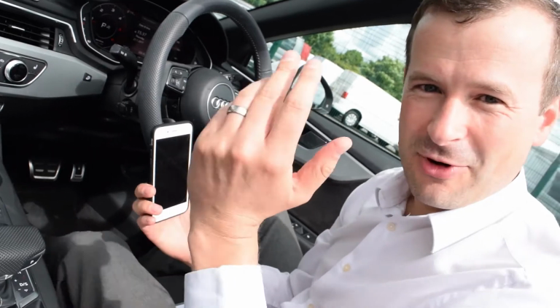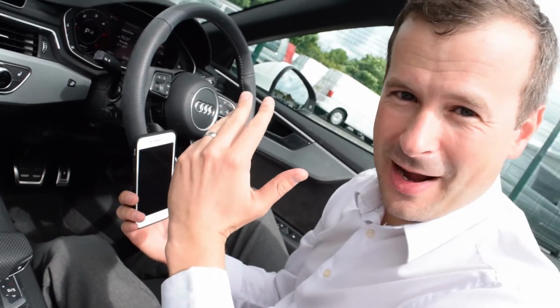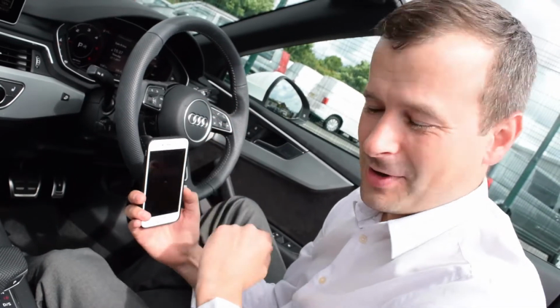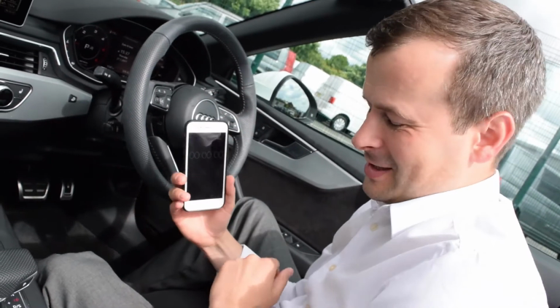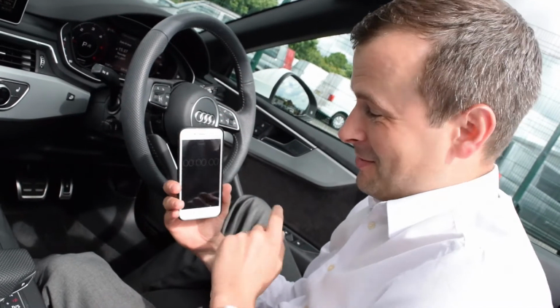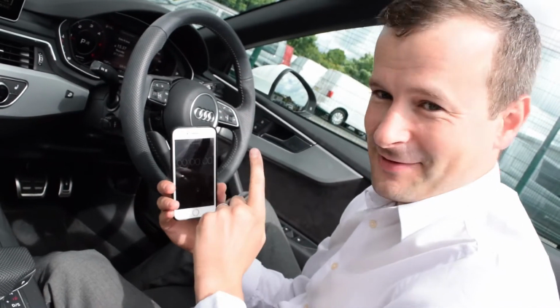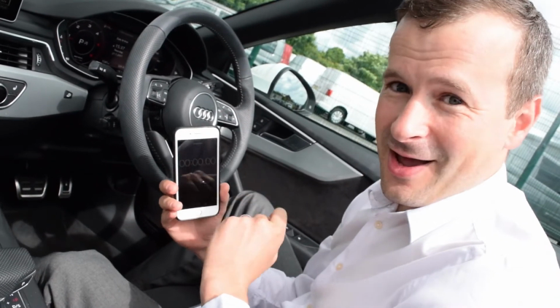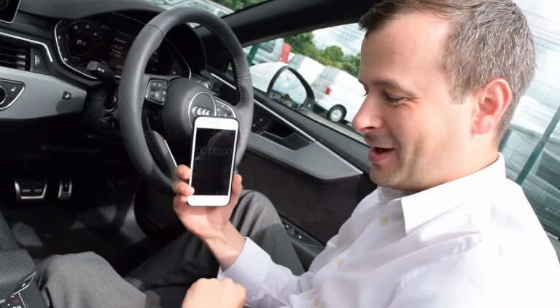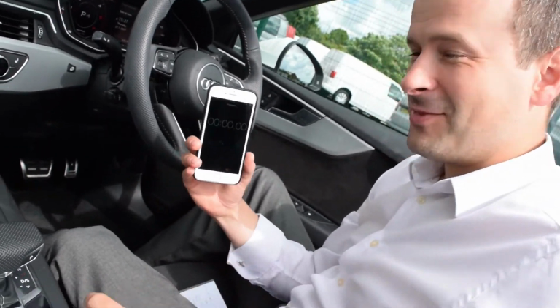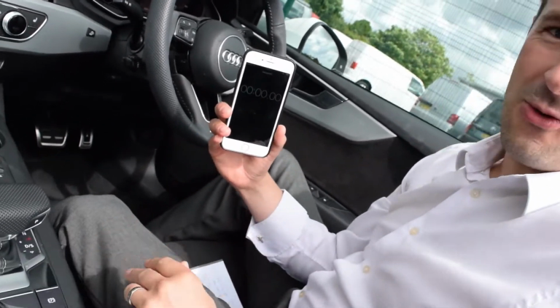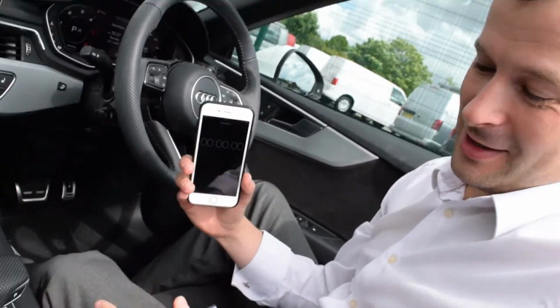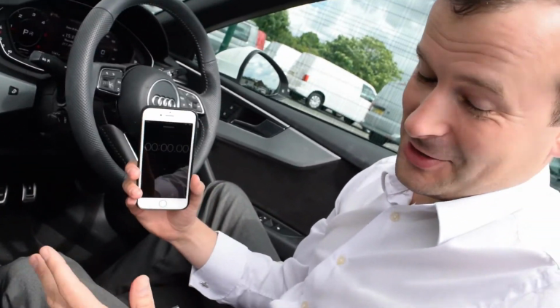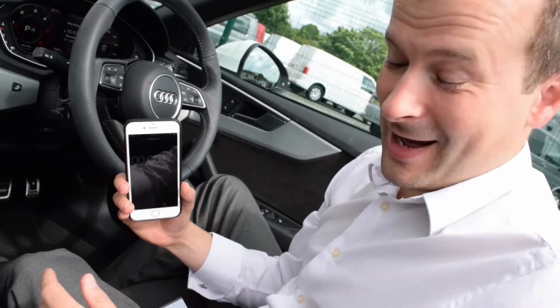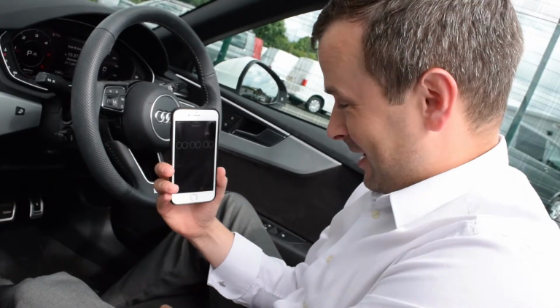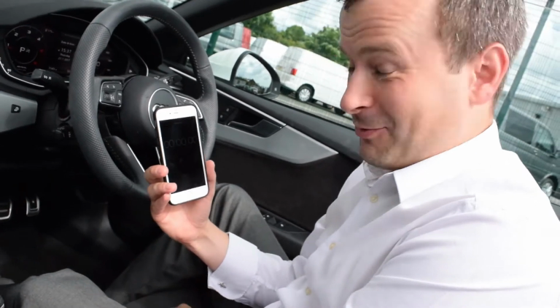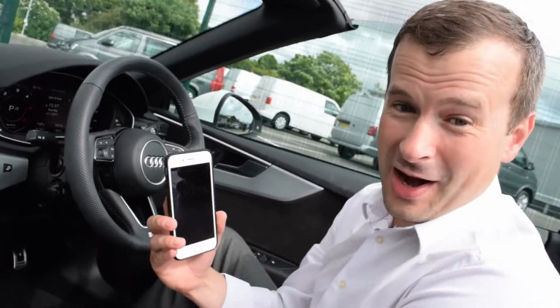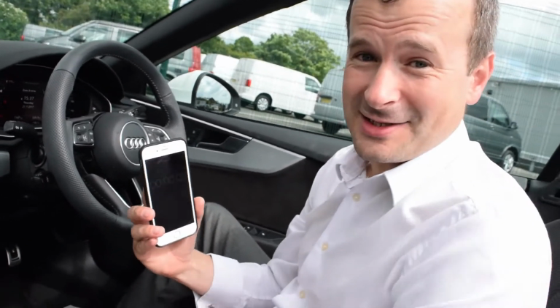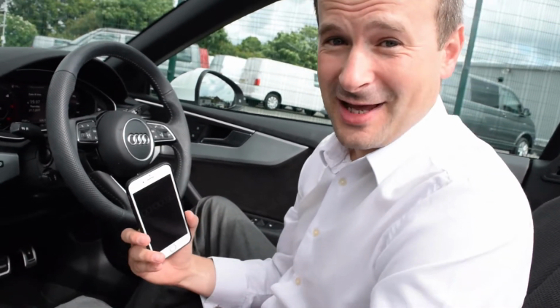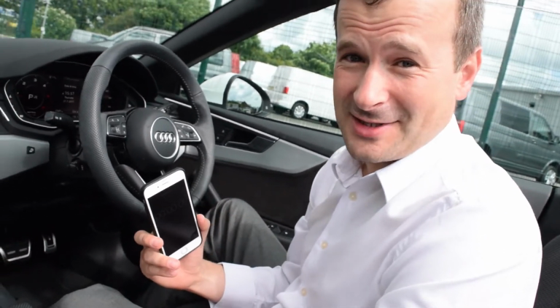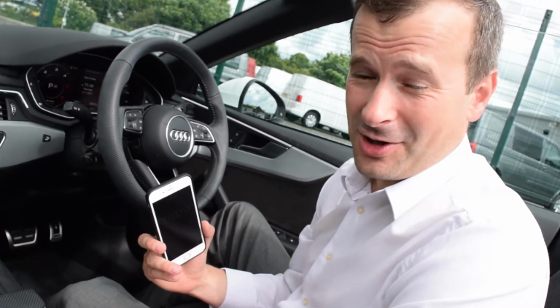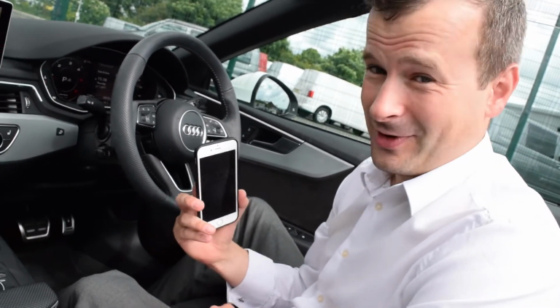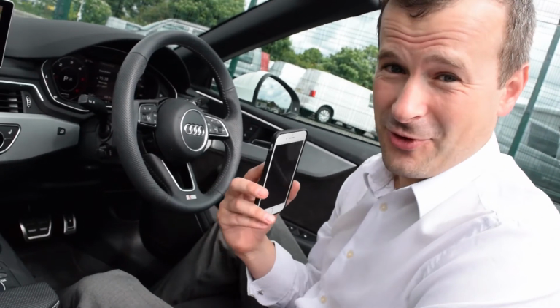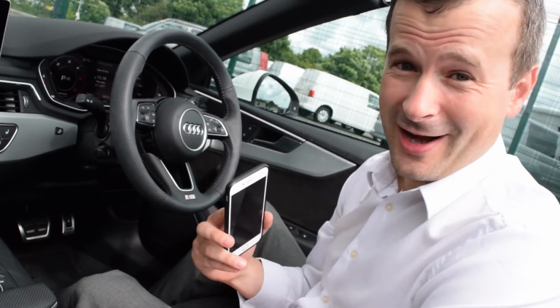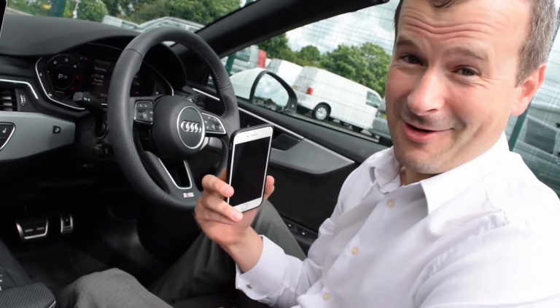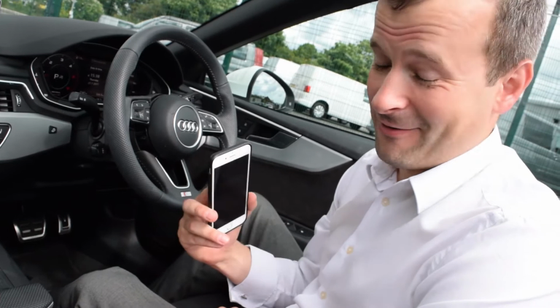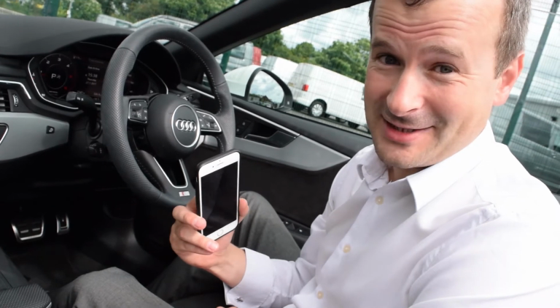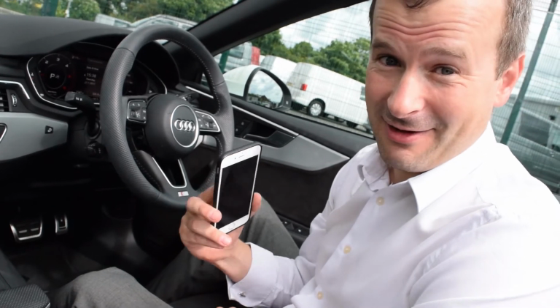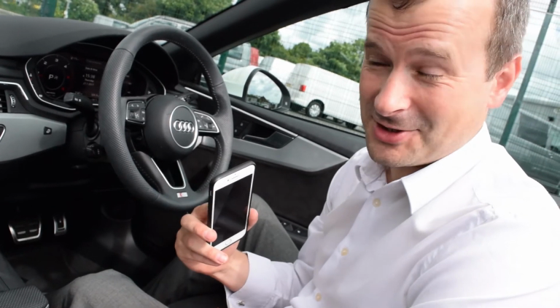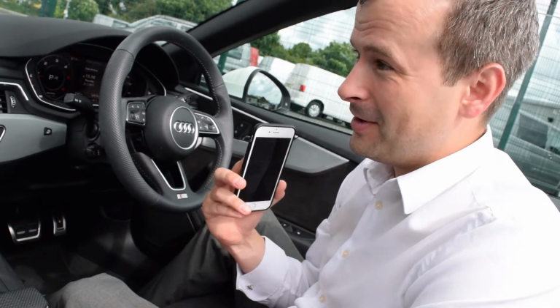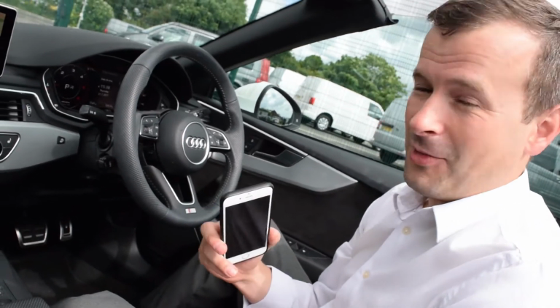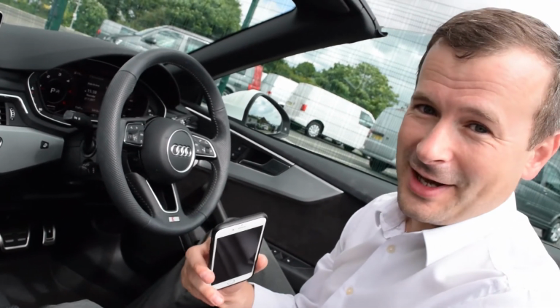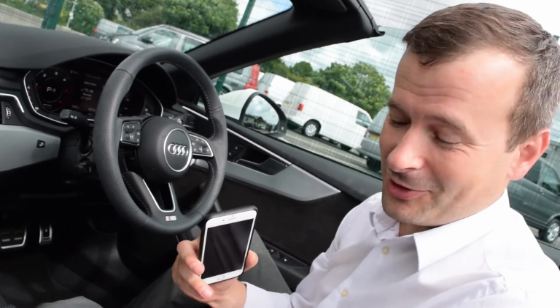So it wasn't quite the 10 seconds that Audi said it would be, but it was pretty quick and very easy nonetheless, so I'm not complaining too much.